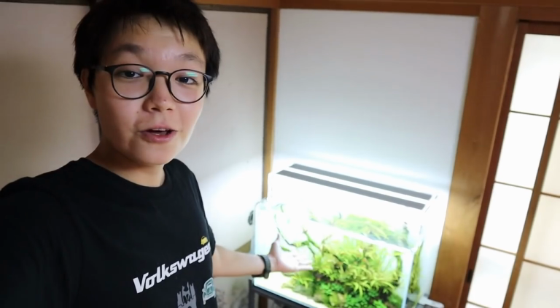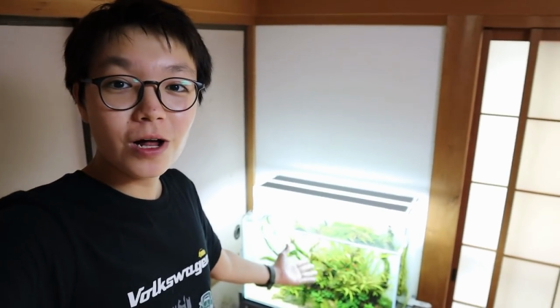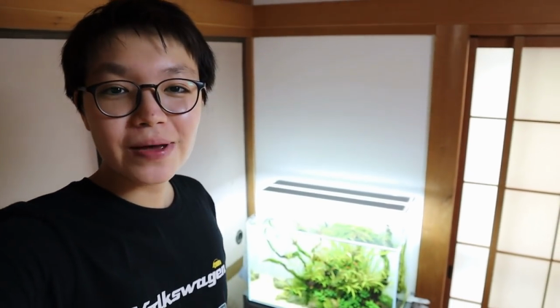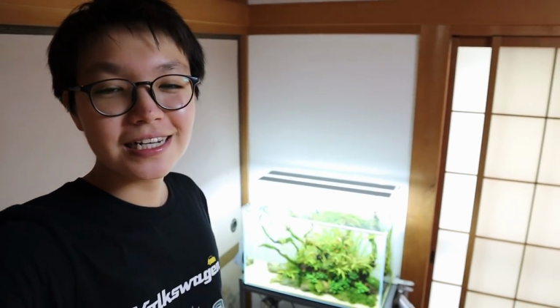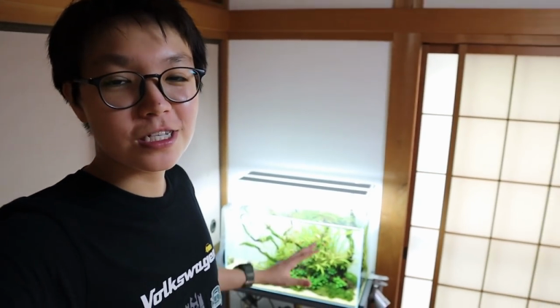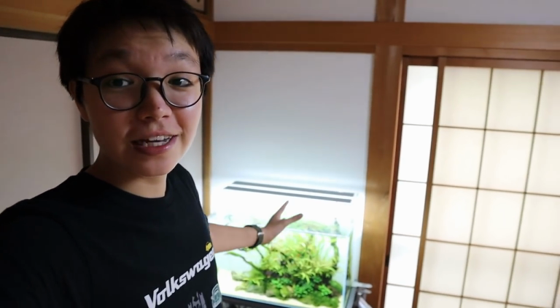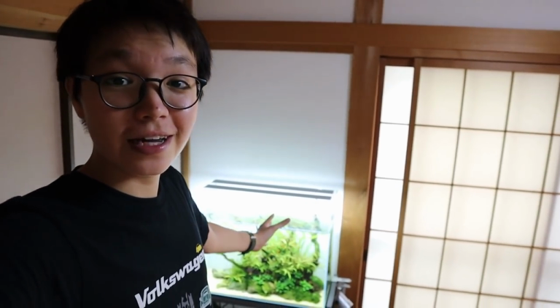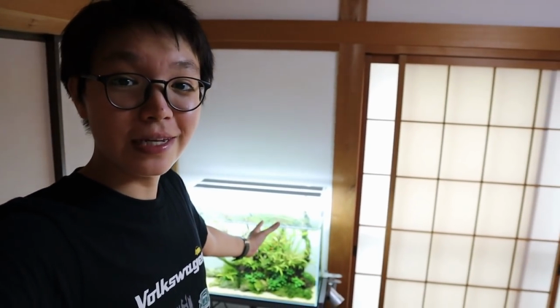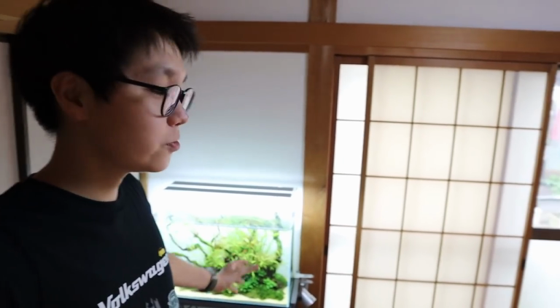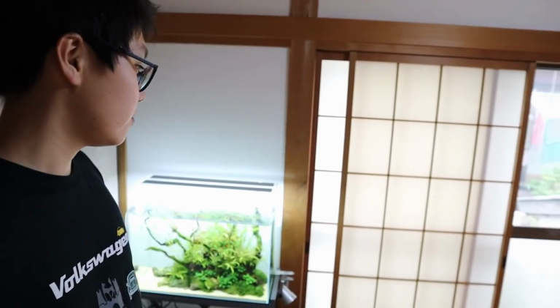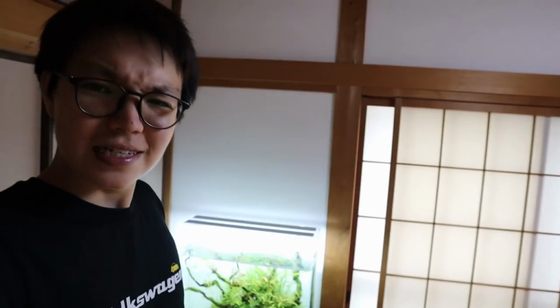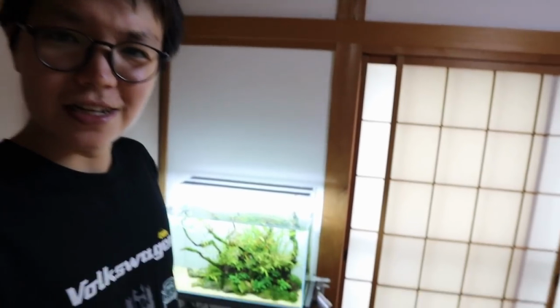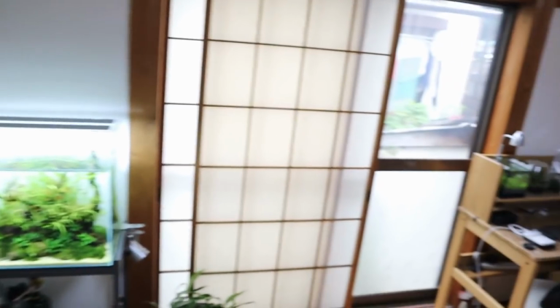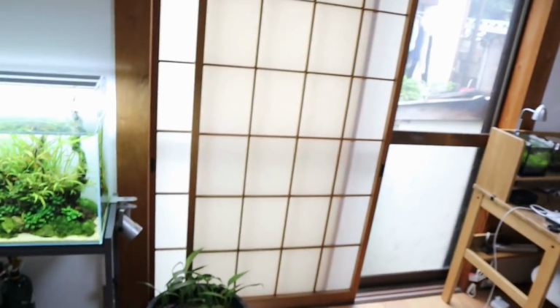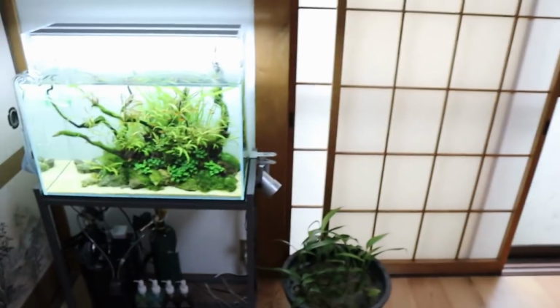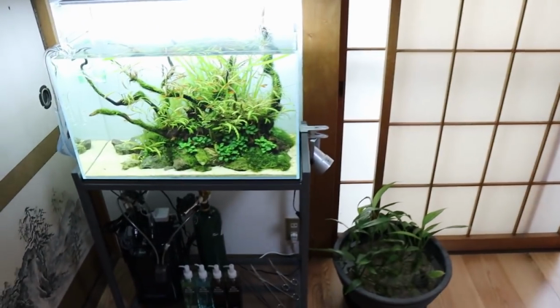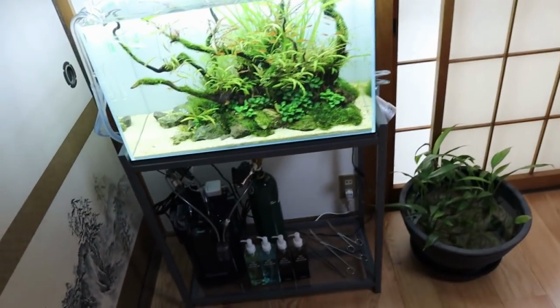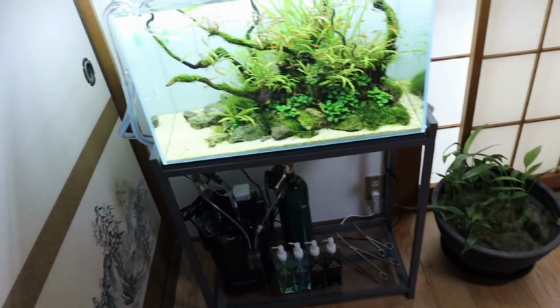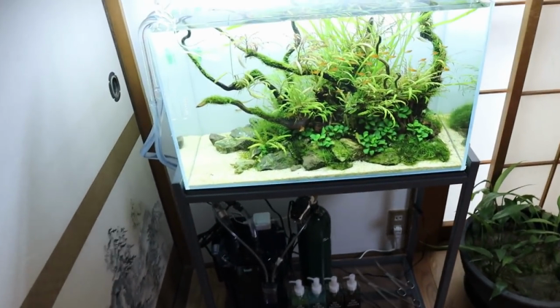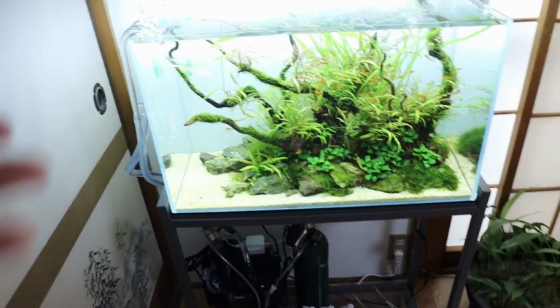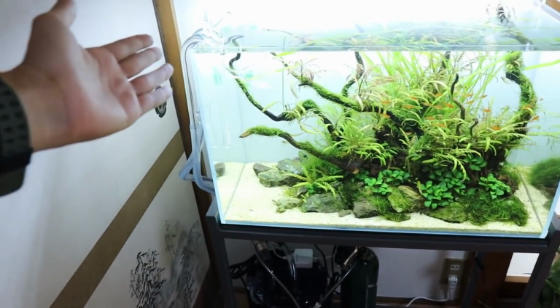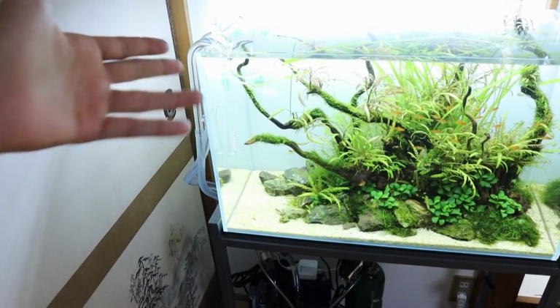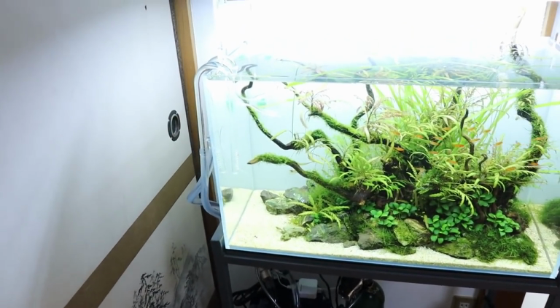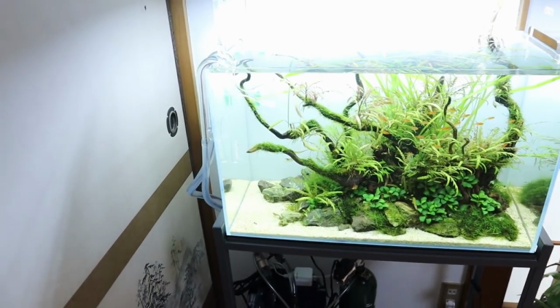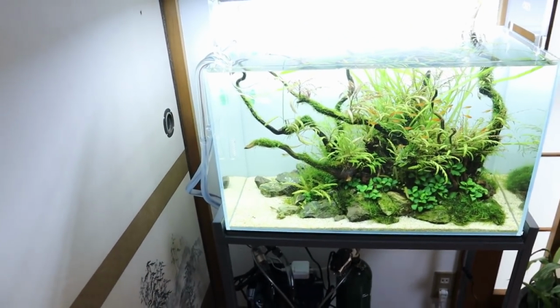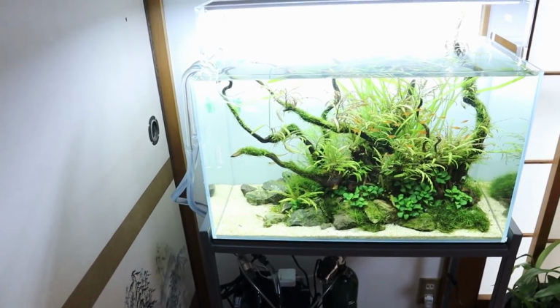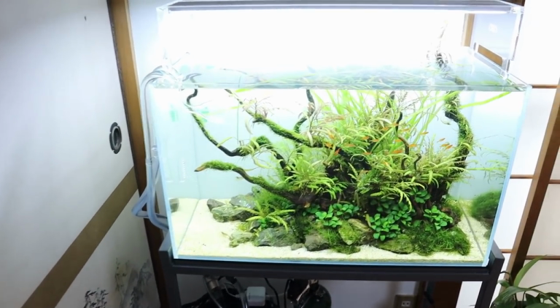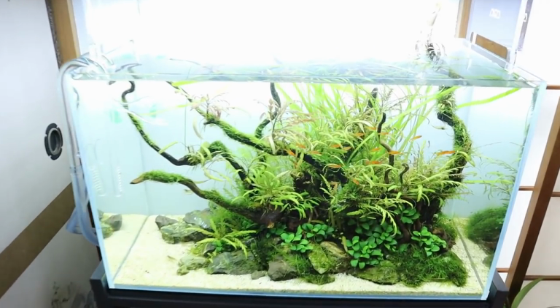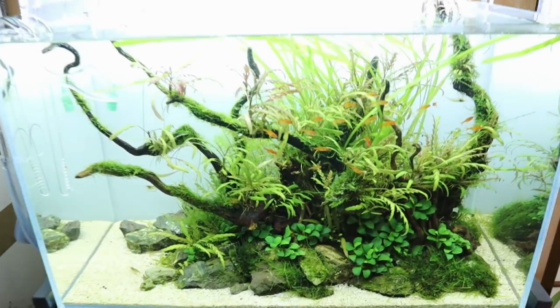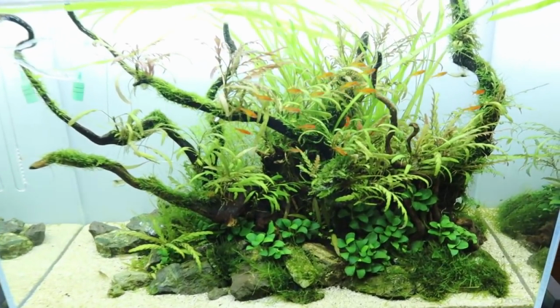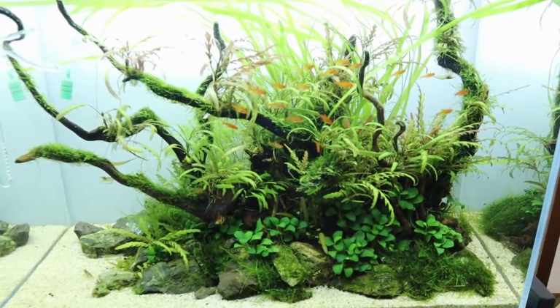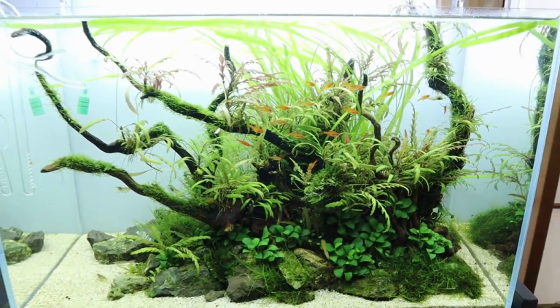Hello and welcome back. Today we're starting here in the mini studio. Let's take a look at how the 60p aquarium is doing as well as the lily pipes that we just set up a couple of days ago.